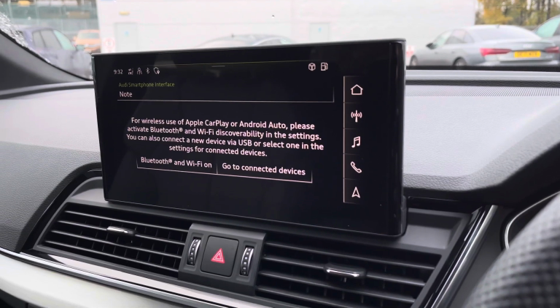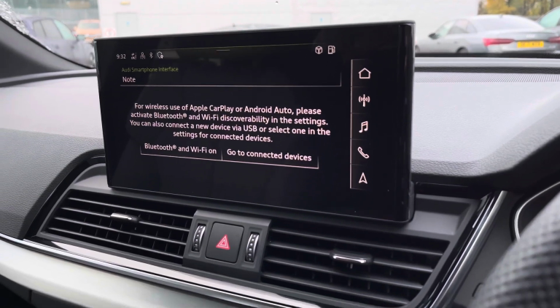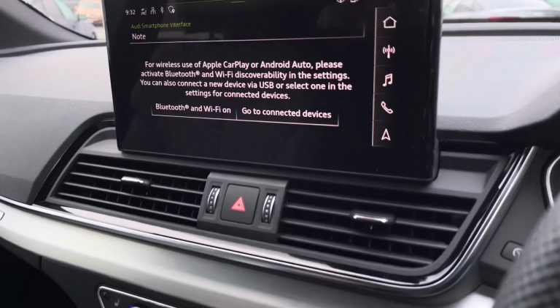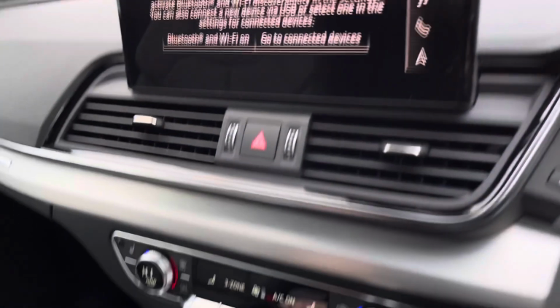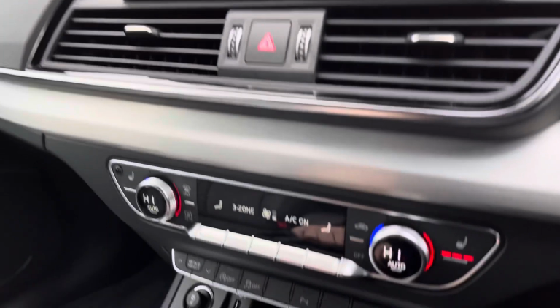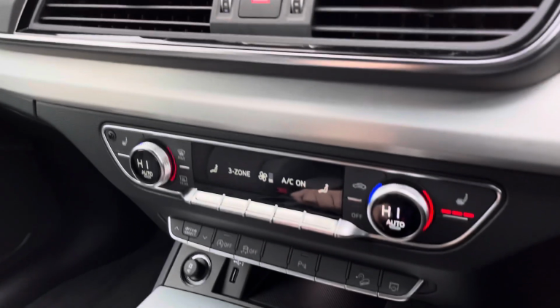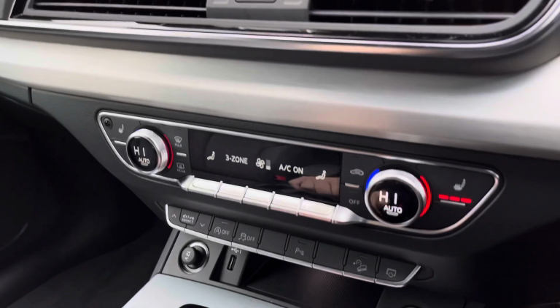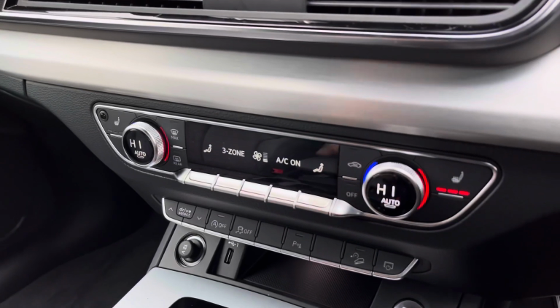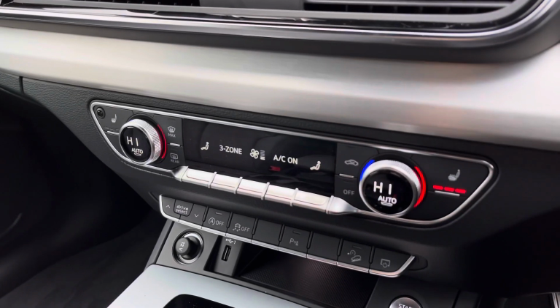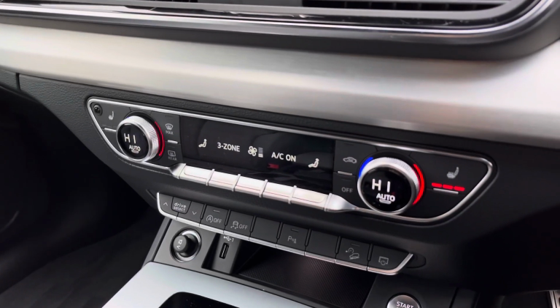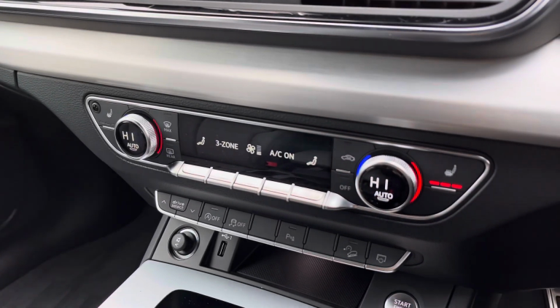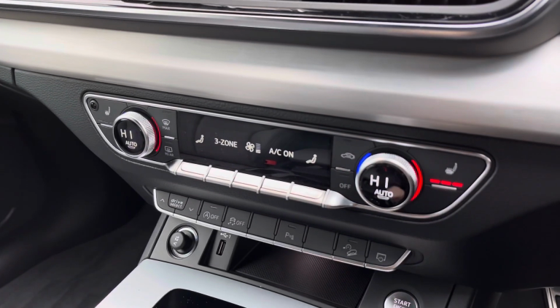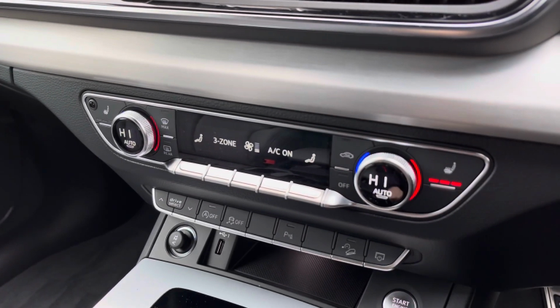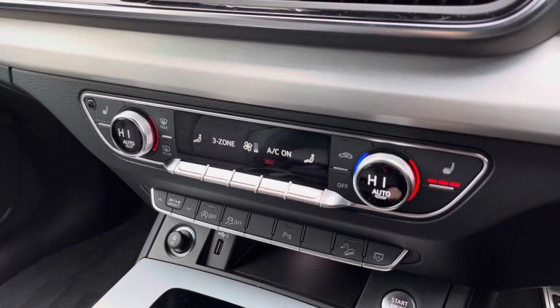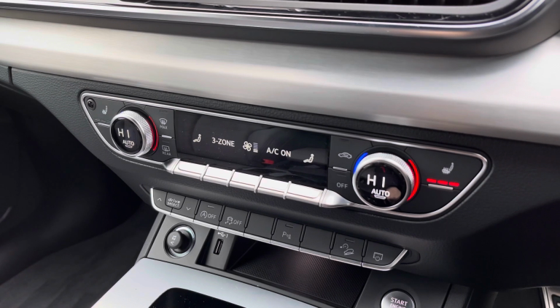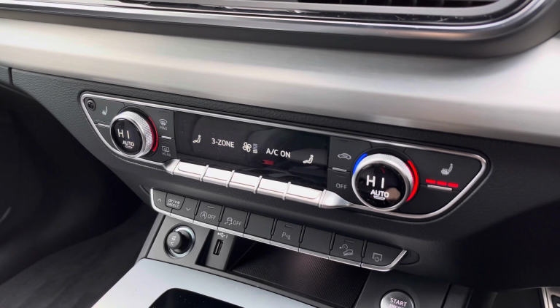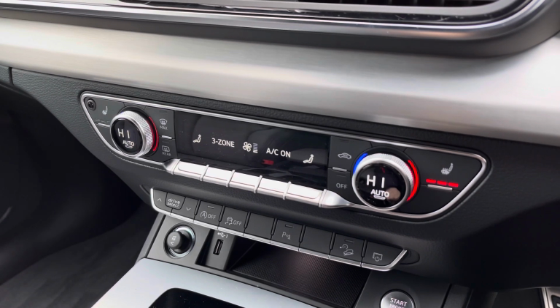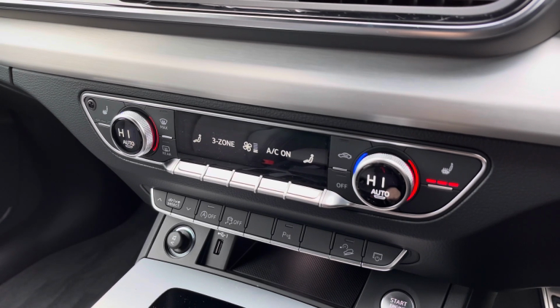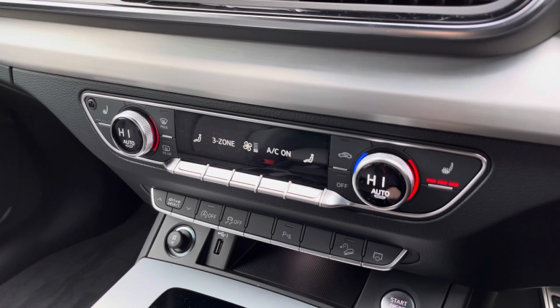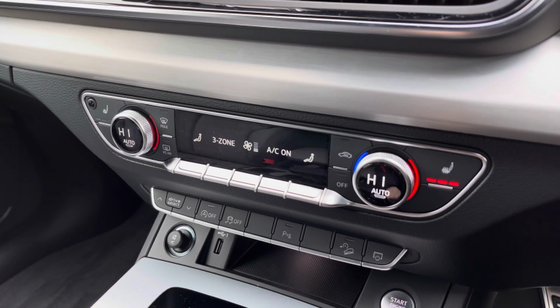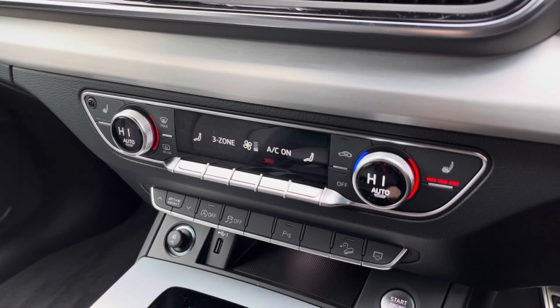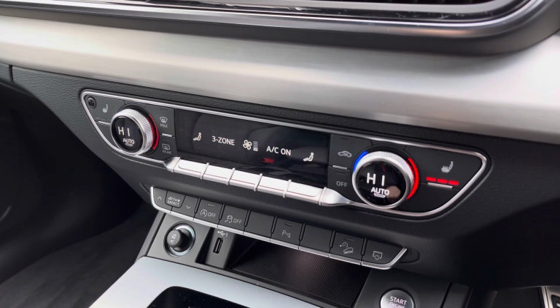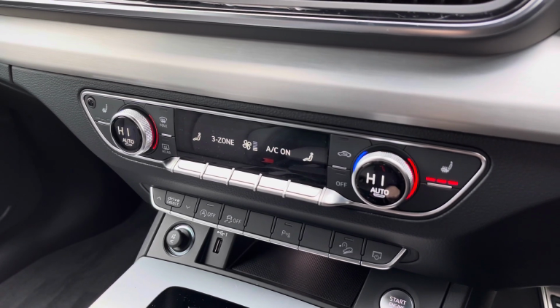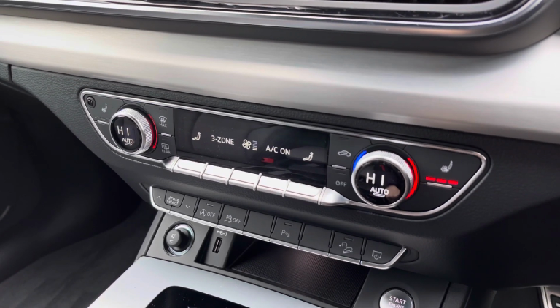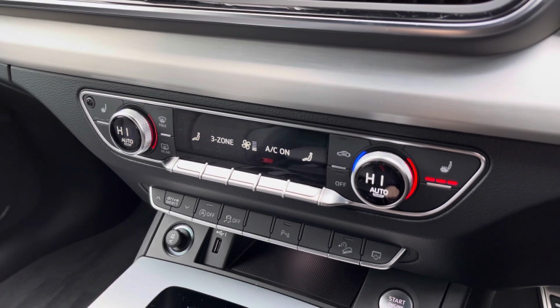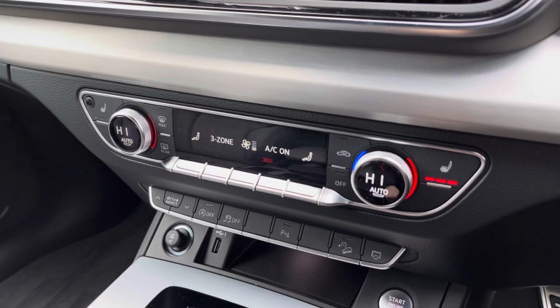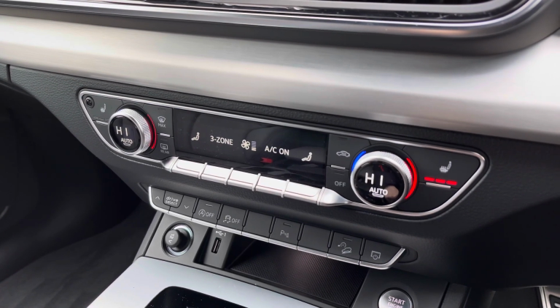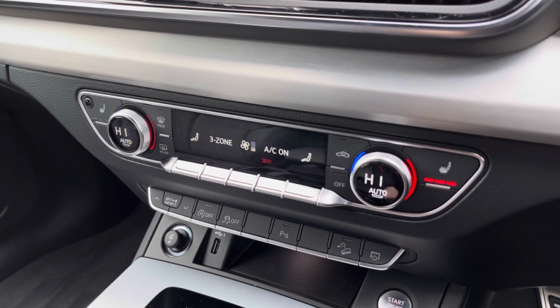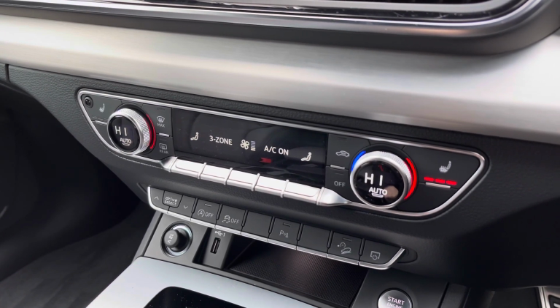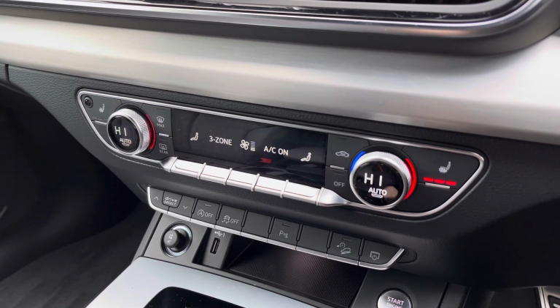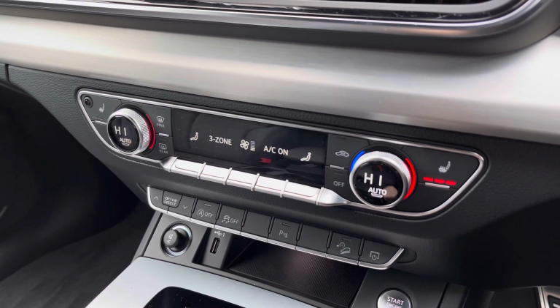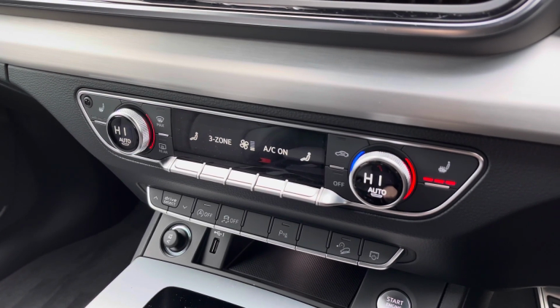Beneath the display you will find the climate control, which includes two front heated seats, and we also get a very nice S-tronic gearbox in the centre console.